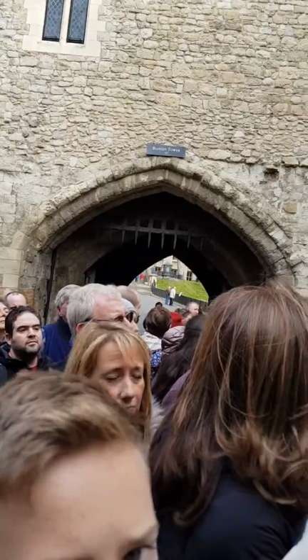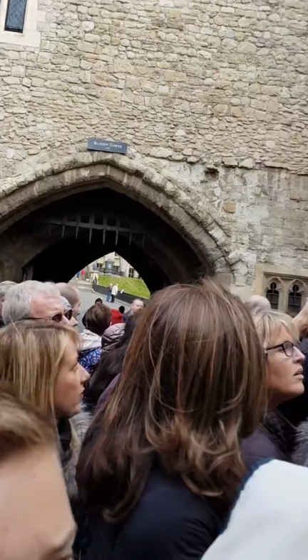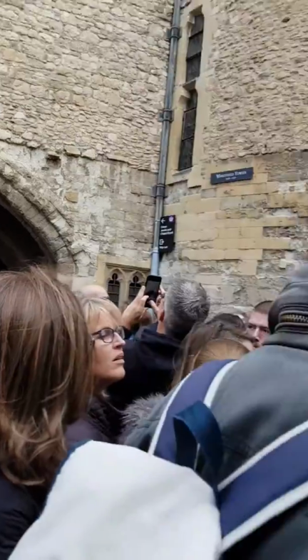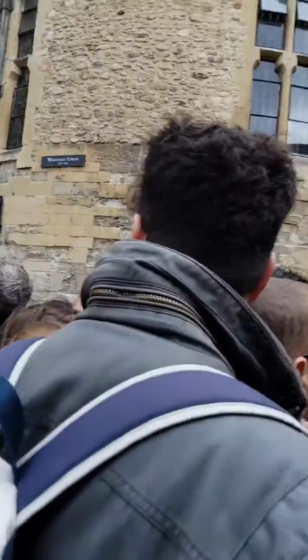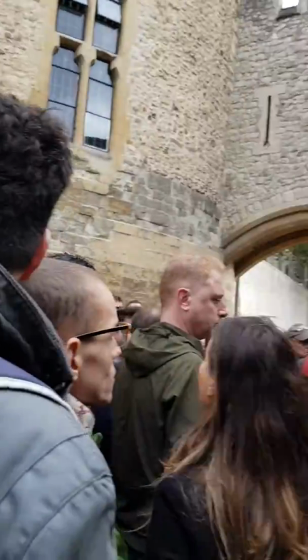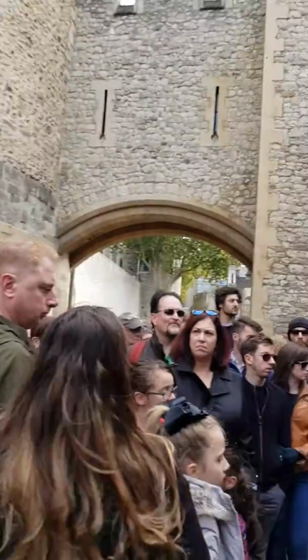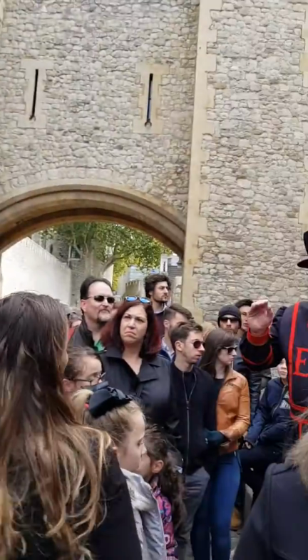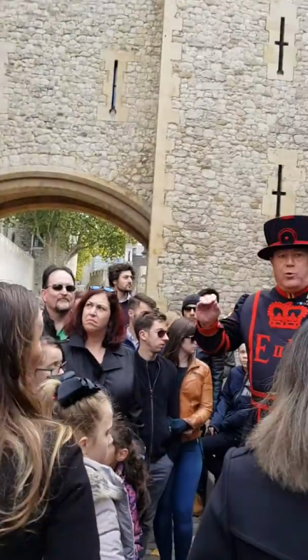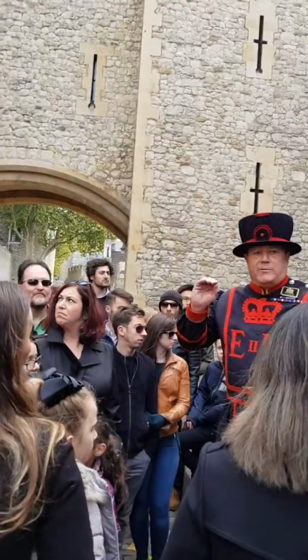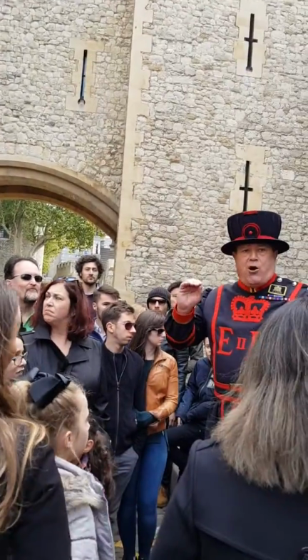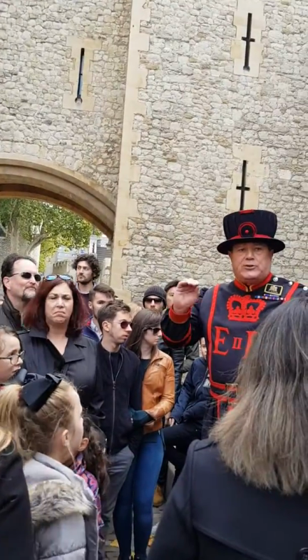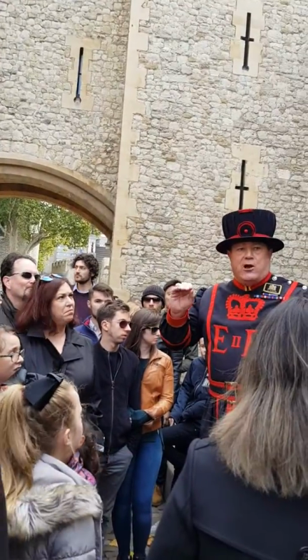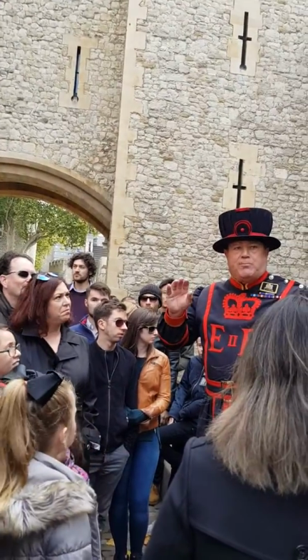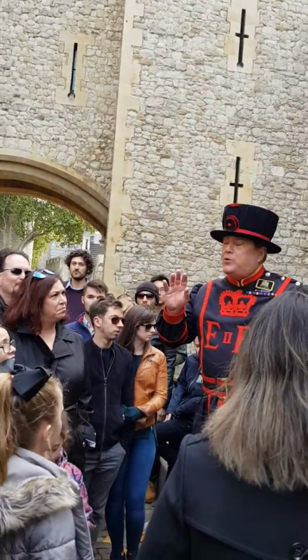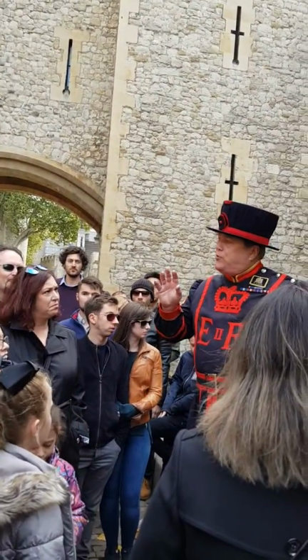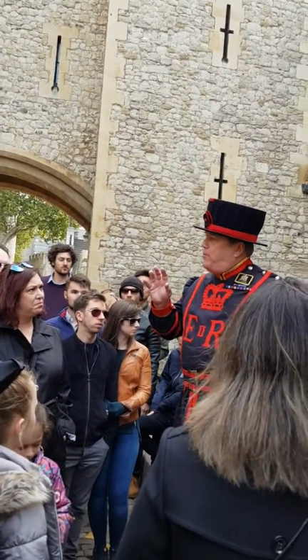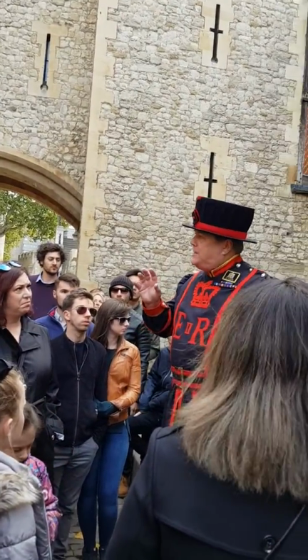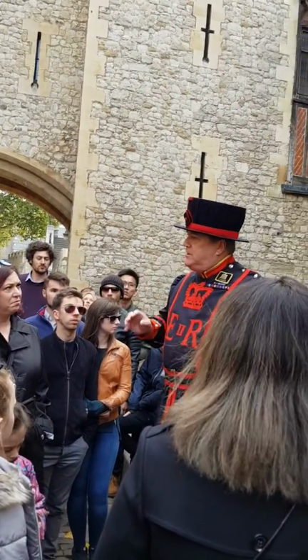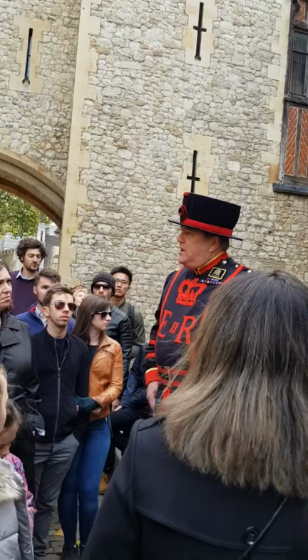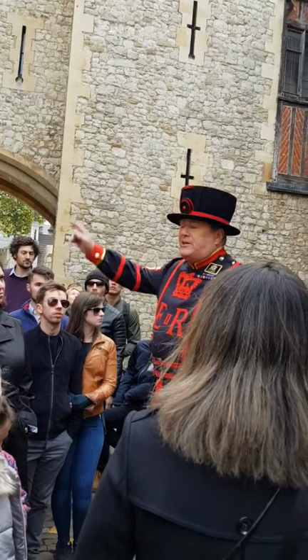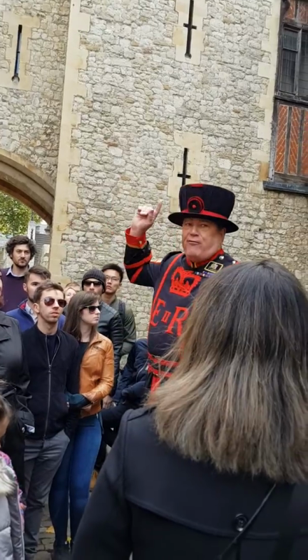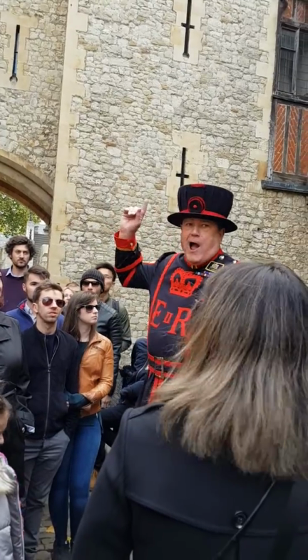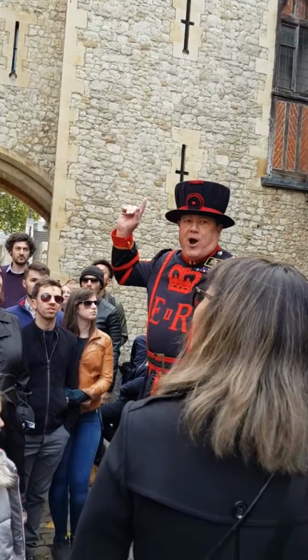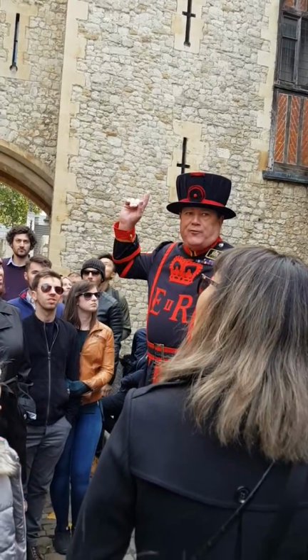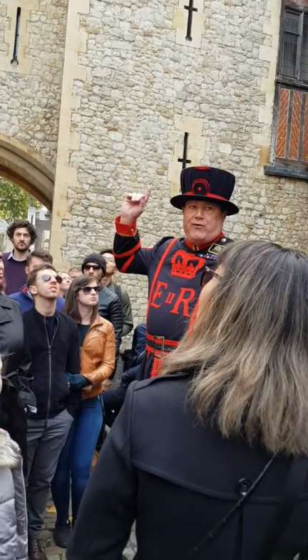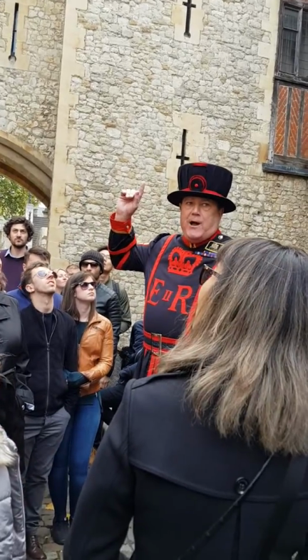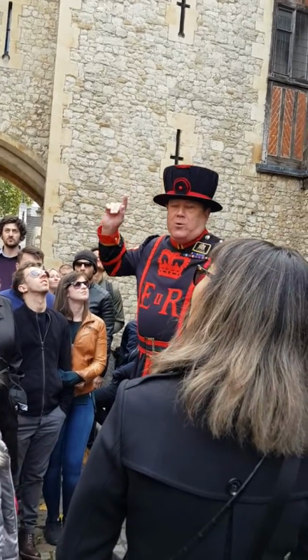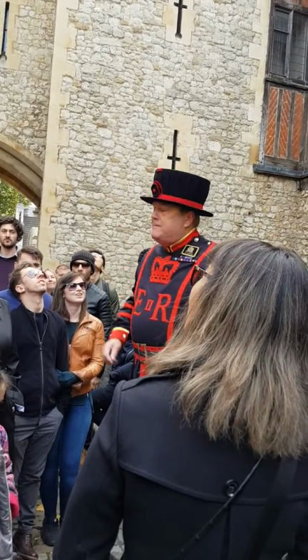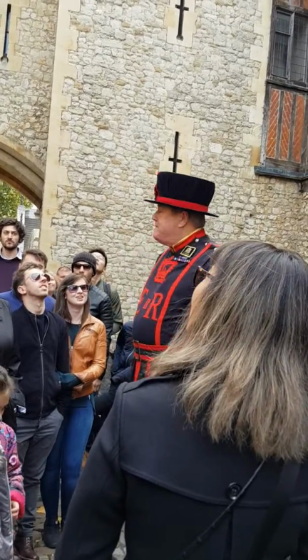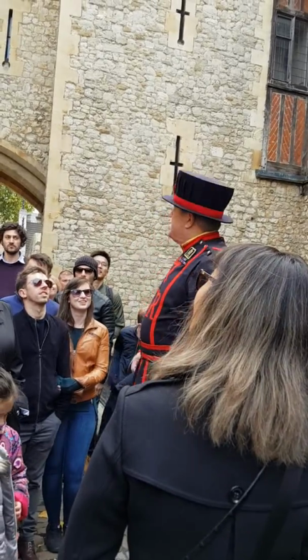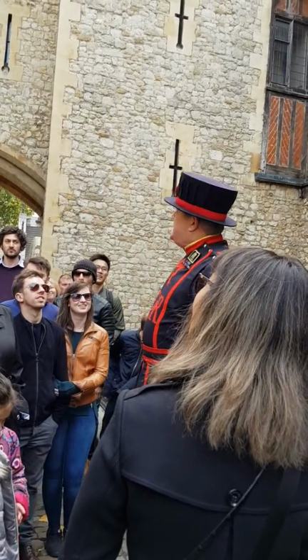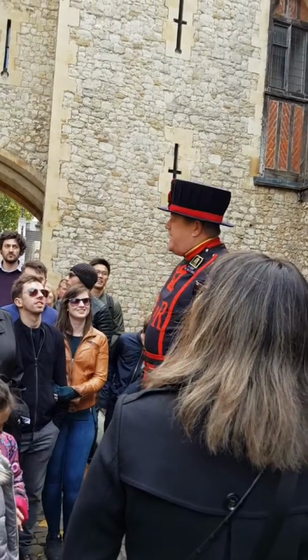Now, I don't know why William the Conqueror chose to build his royal palace under the flight path of Heathrow Airport, but he did.